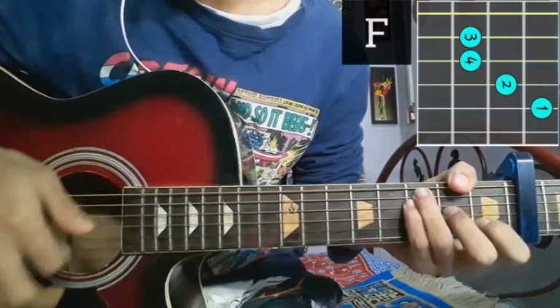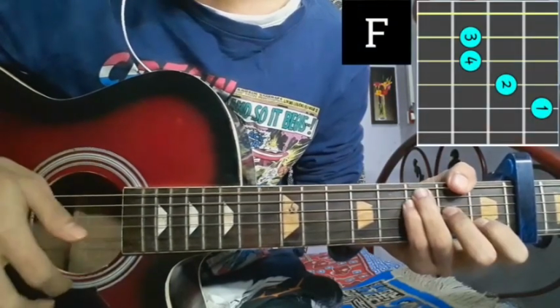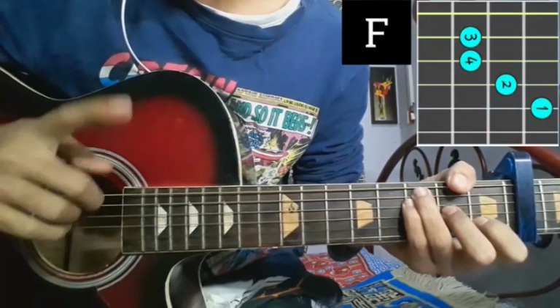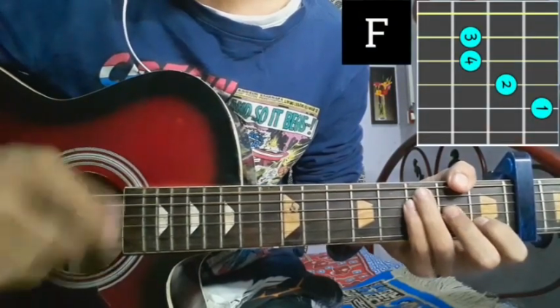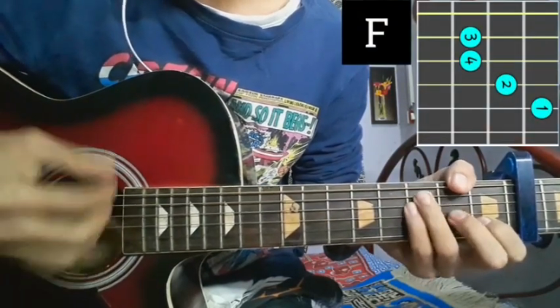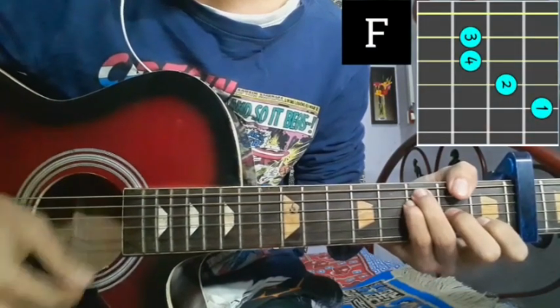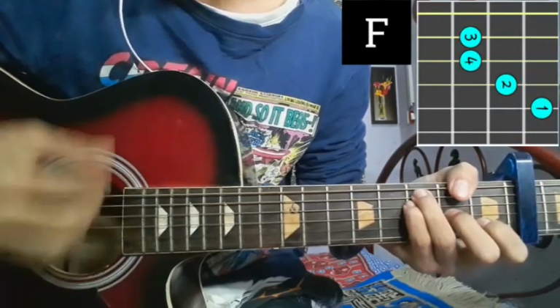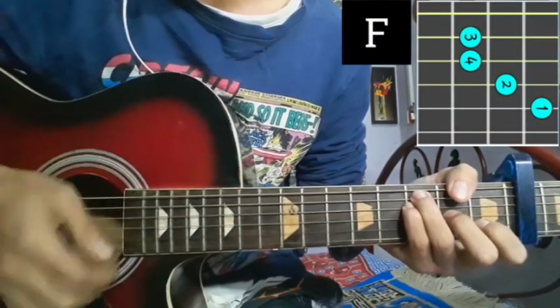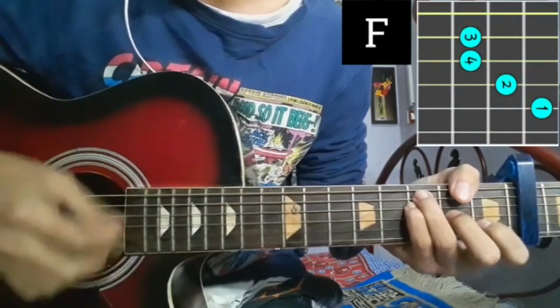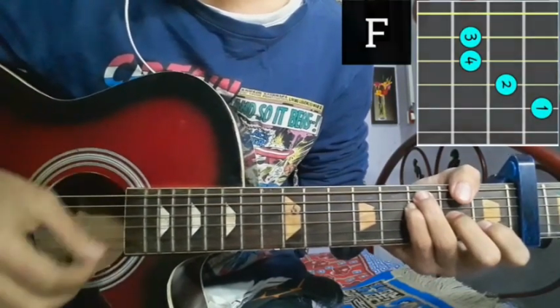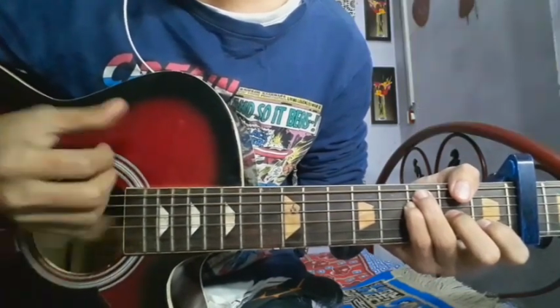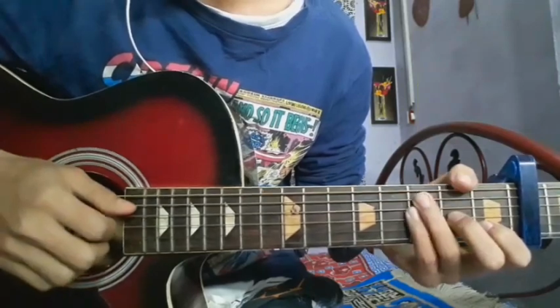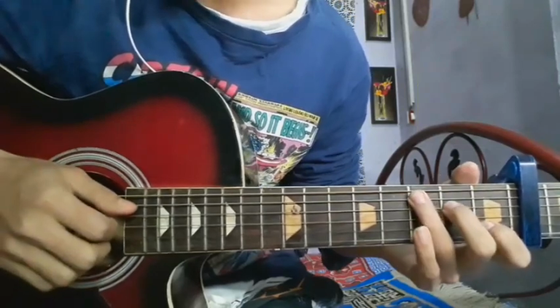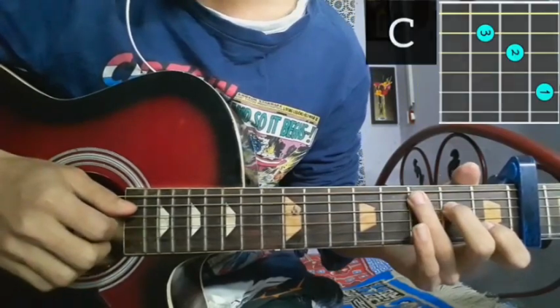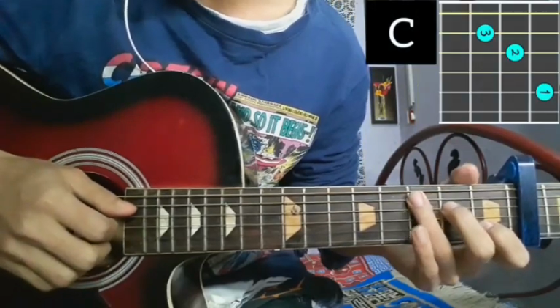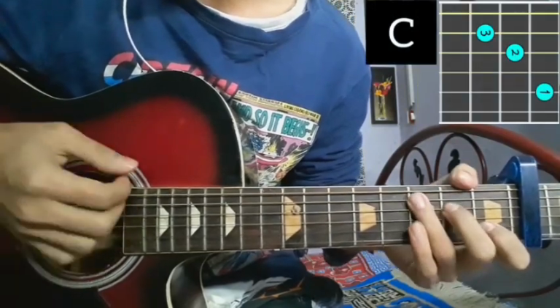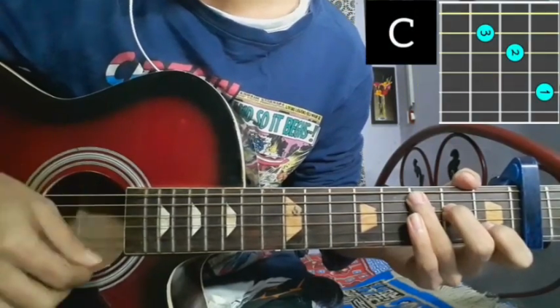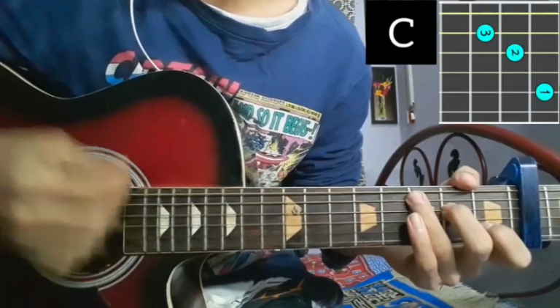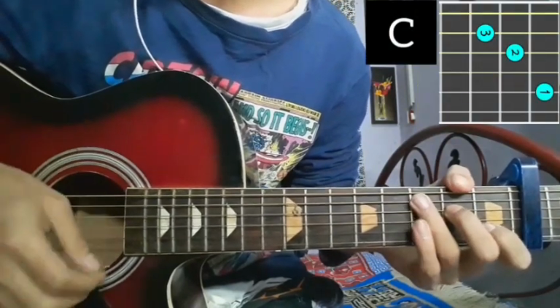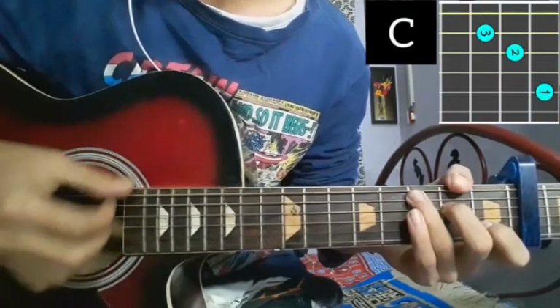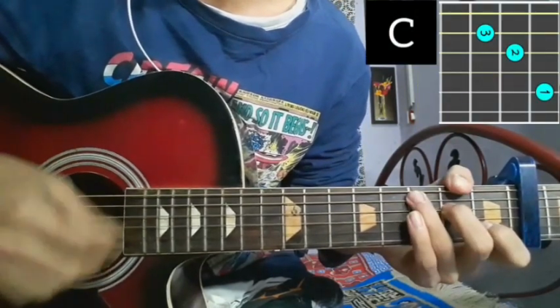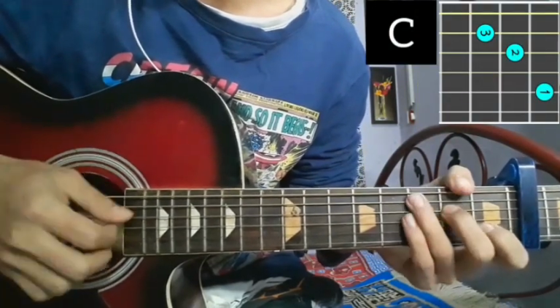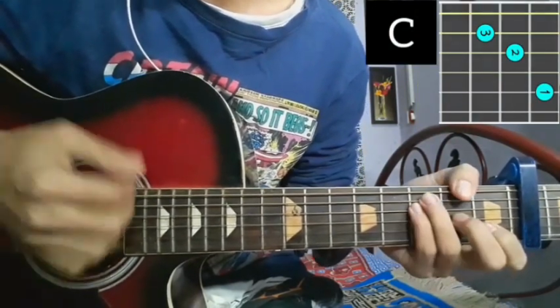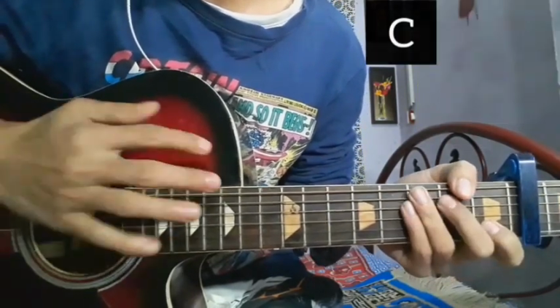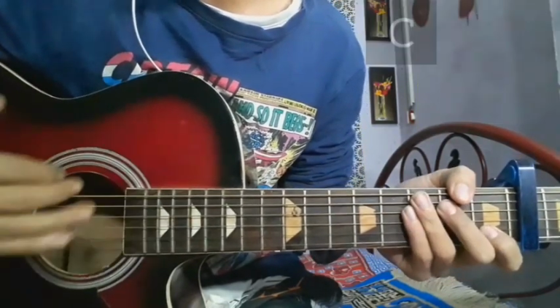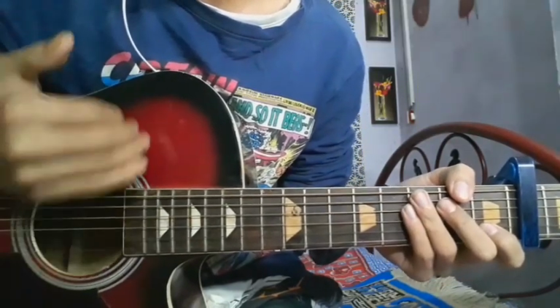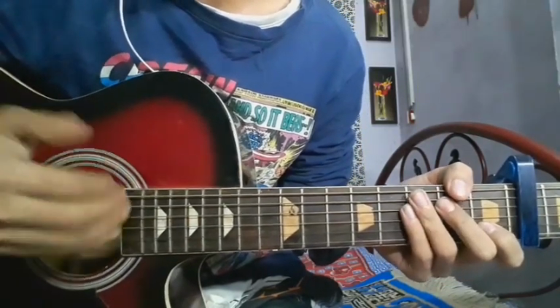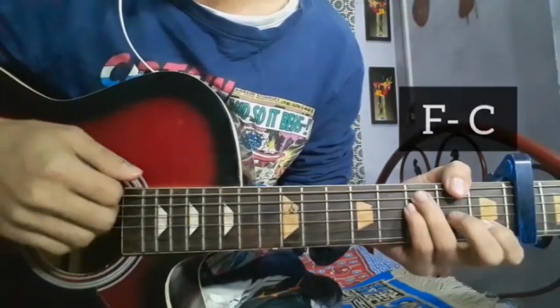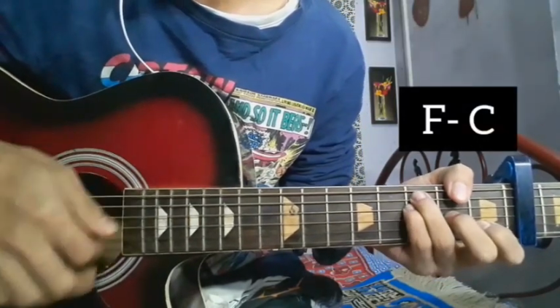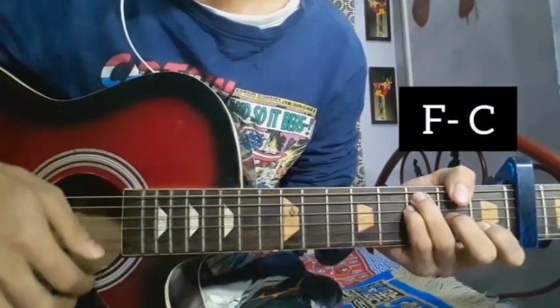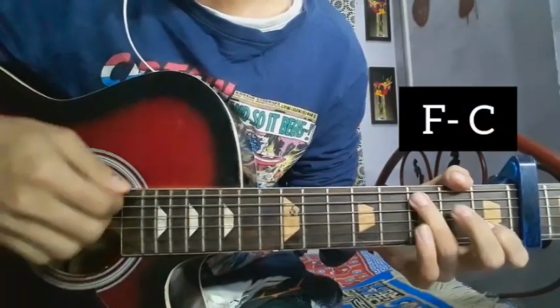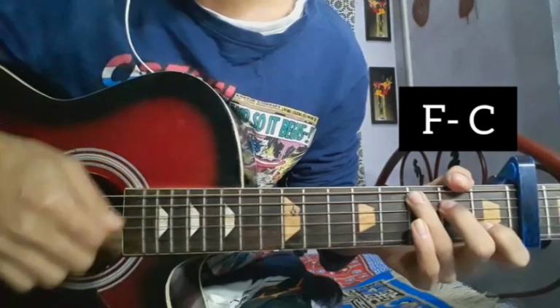F major: down, block, up, up, block. Then down, block, up, up, block. After C major — in this chorus part we have the strumming pattern continuing.